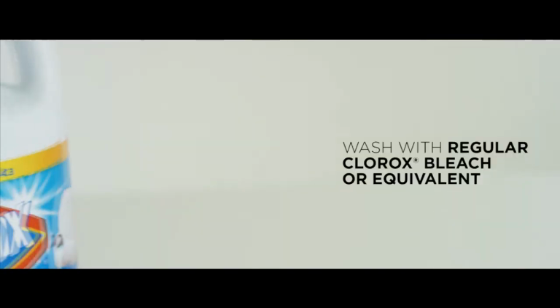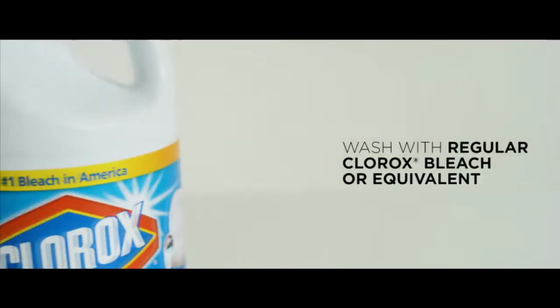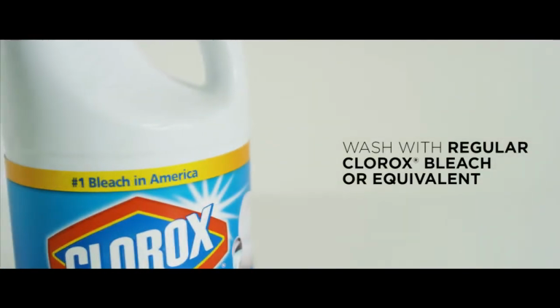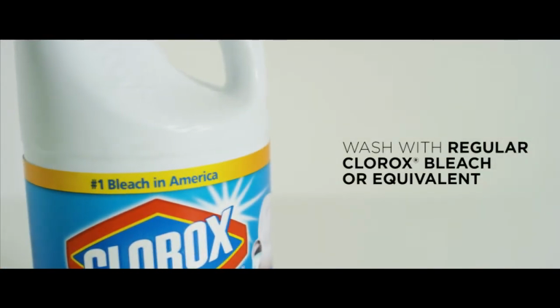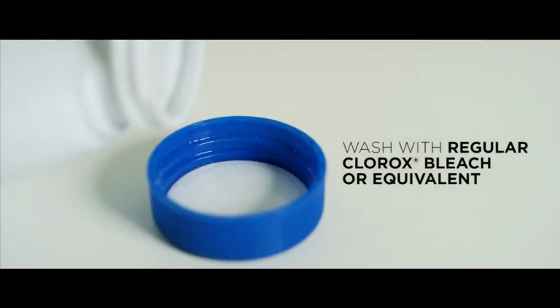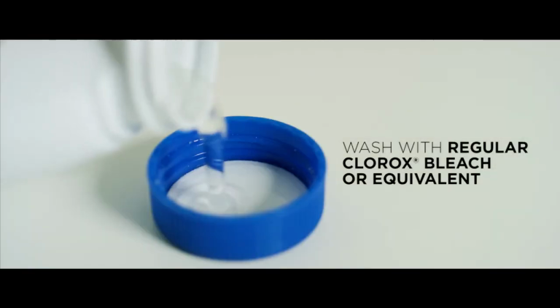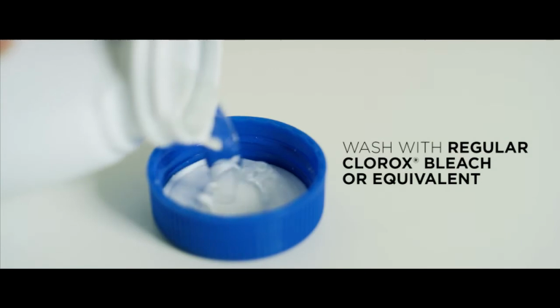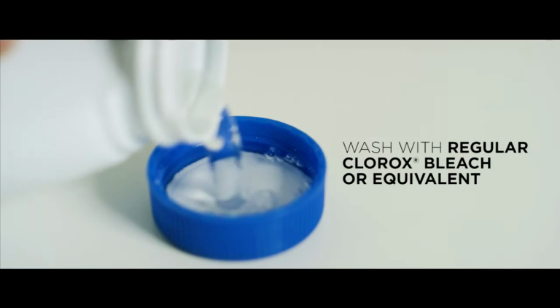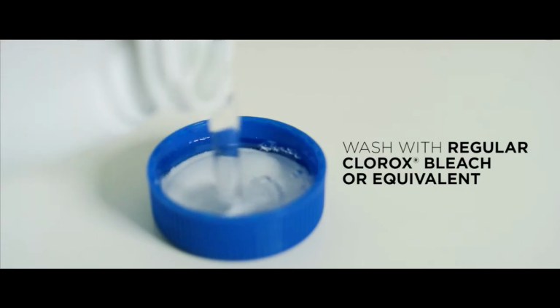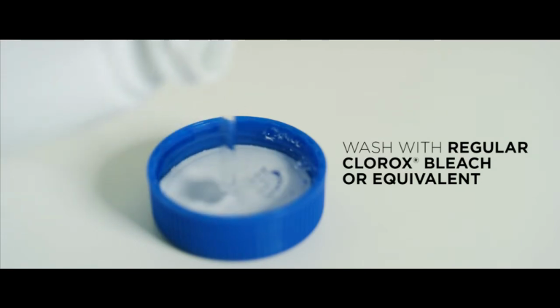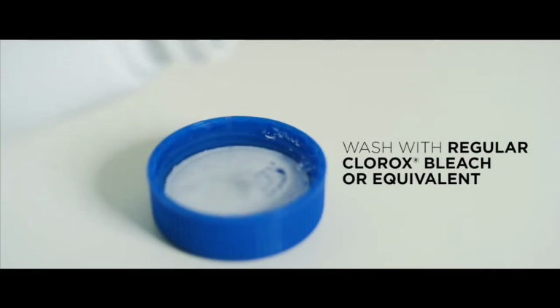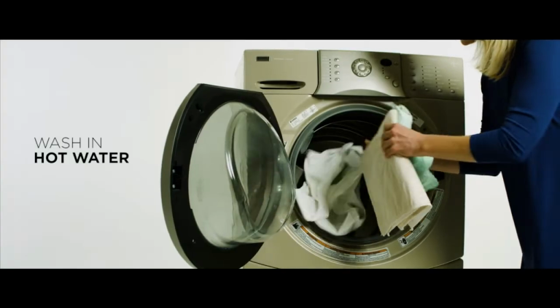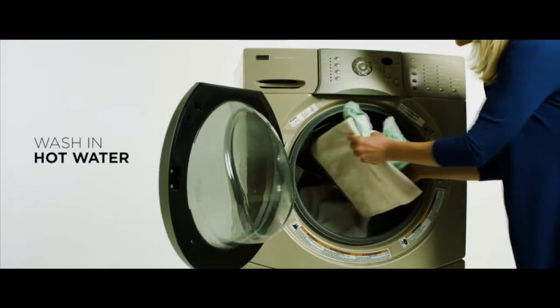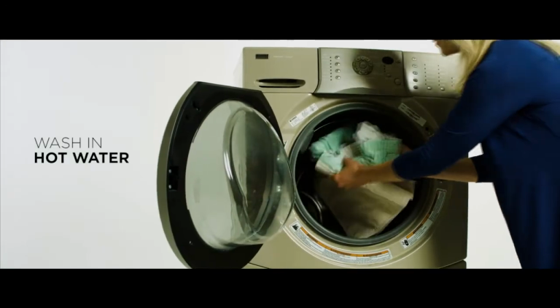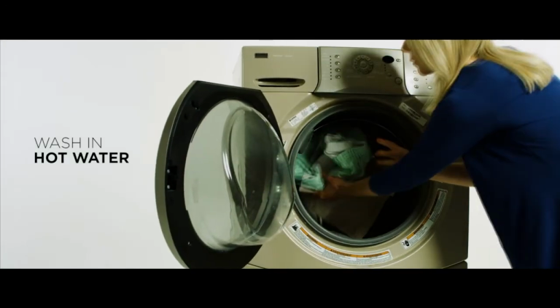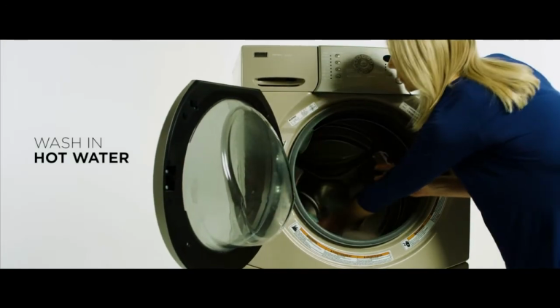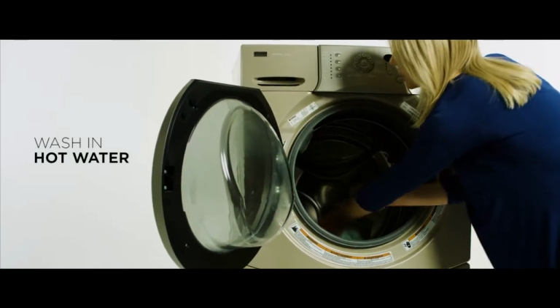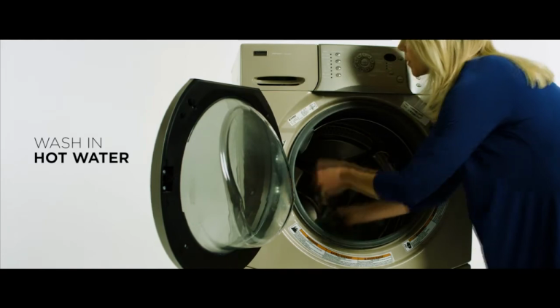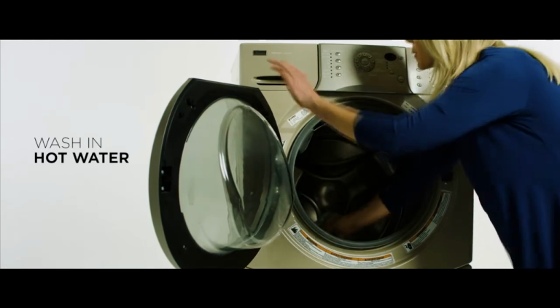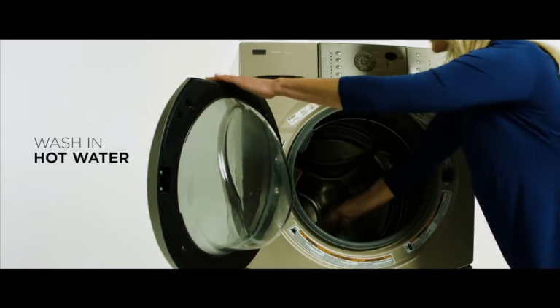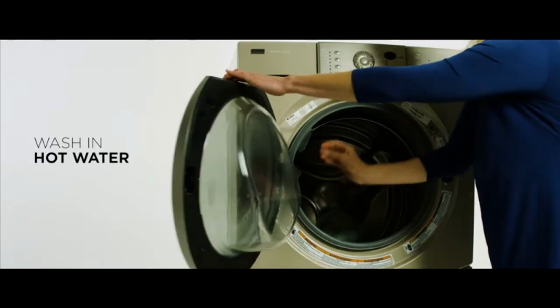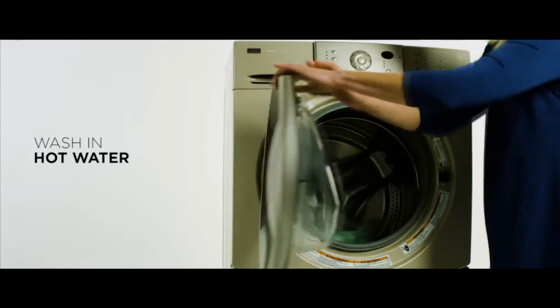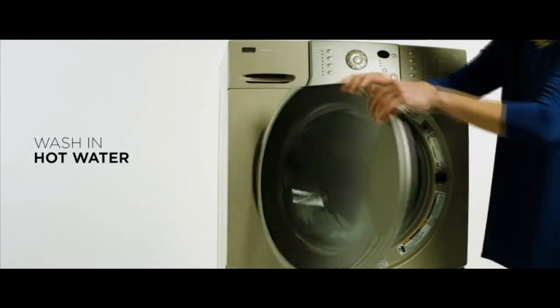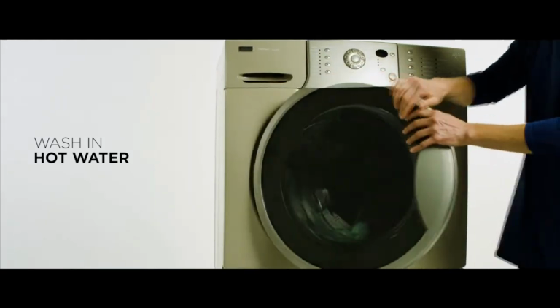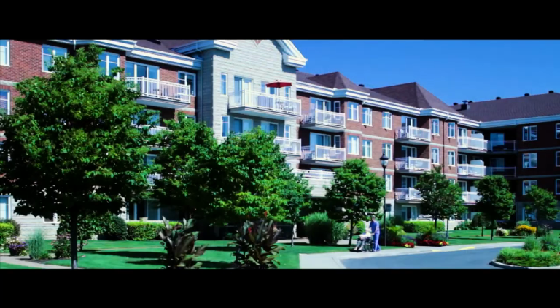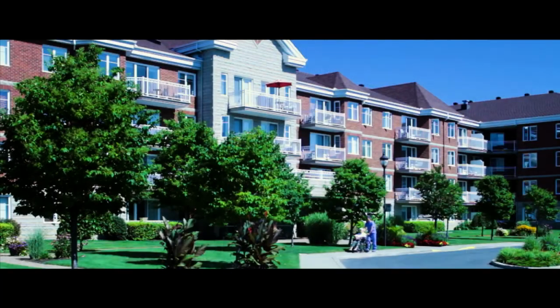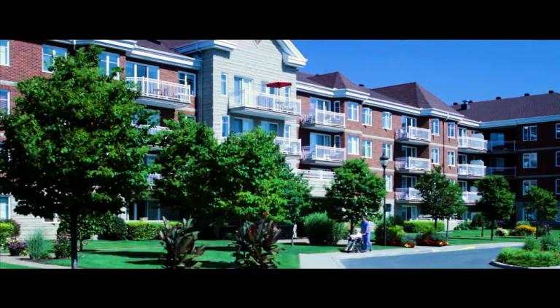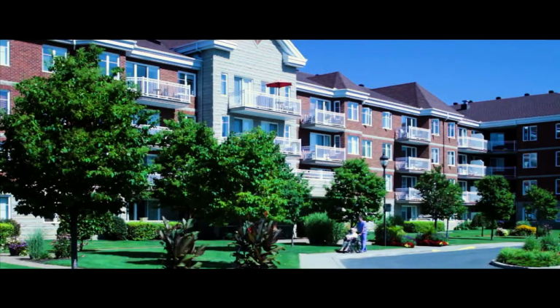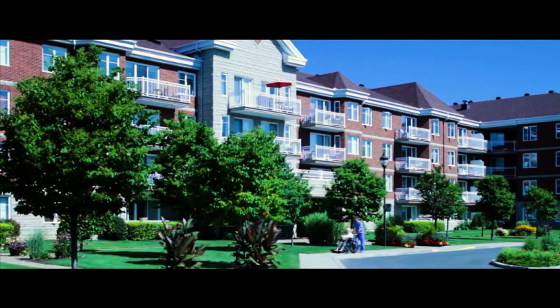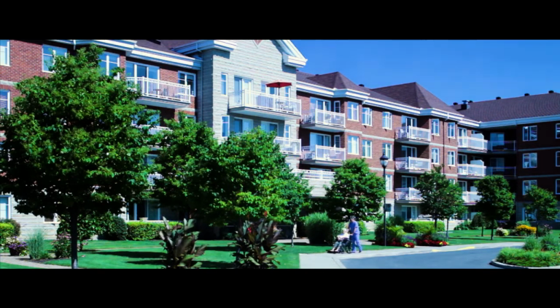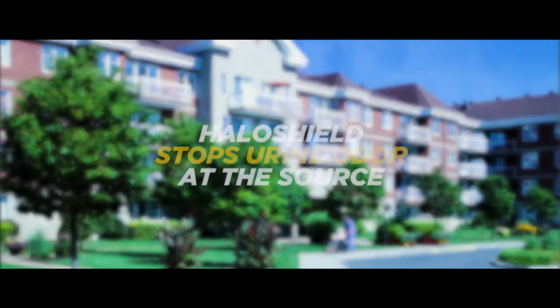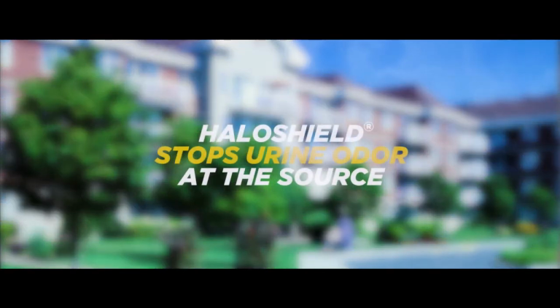Second, wash with regular Clorox bleach or equivalent. Third, wash in hot water. That's it. Let Halo Shield technology do the rest. Save money and reuse as needed. Keep your home smelling fresh by stopping urine odor at the source.